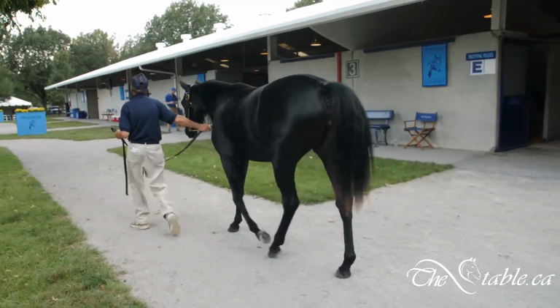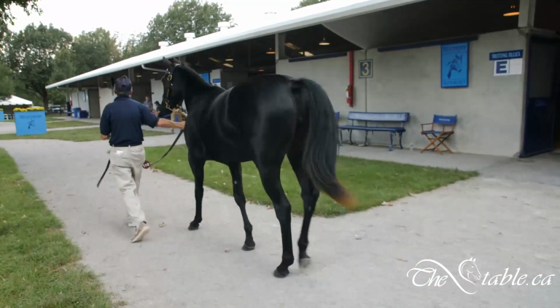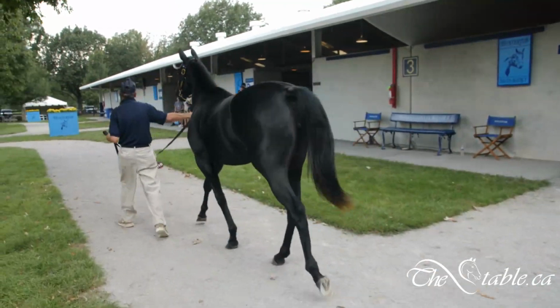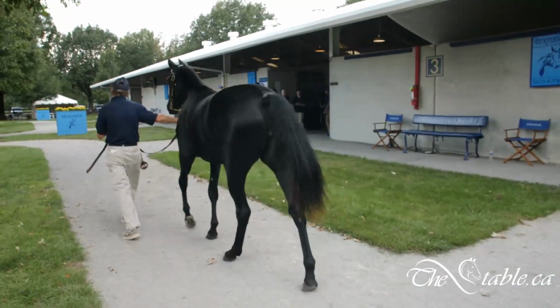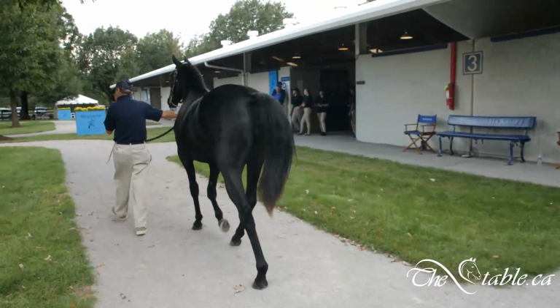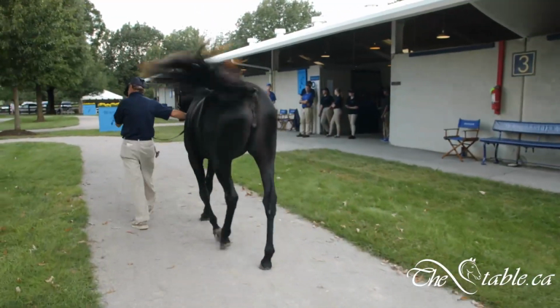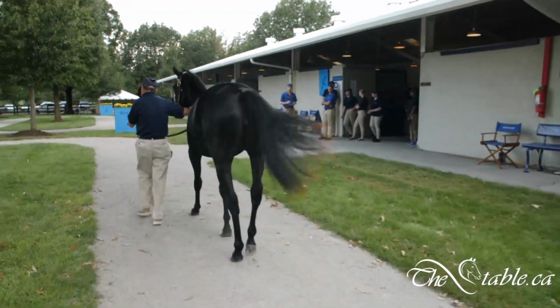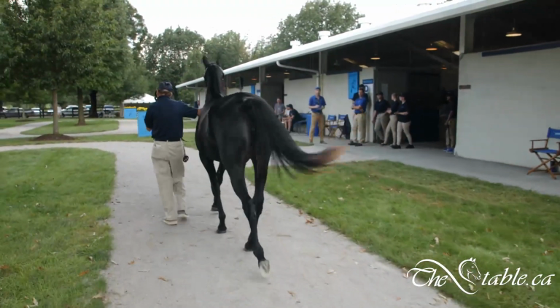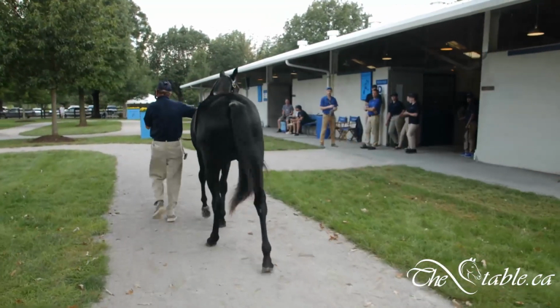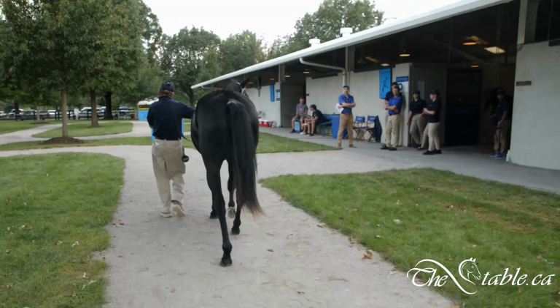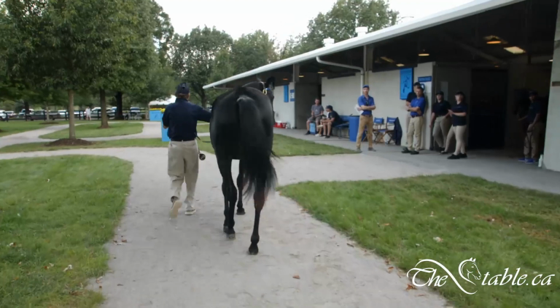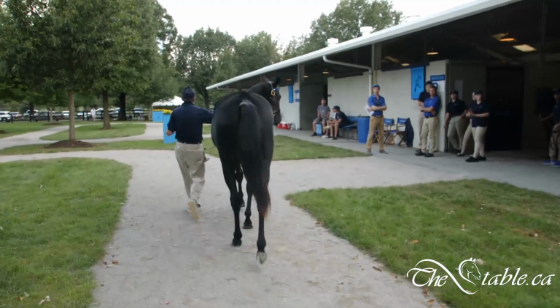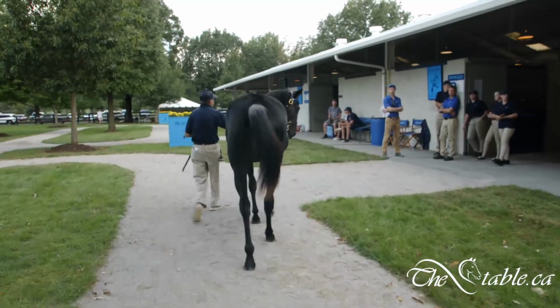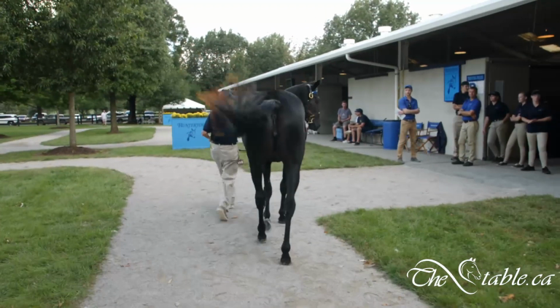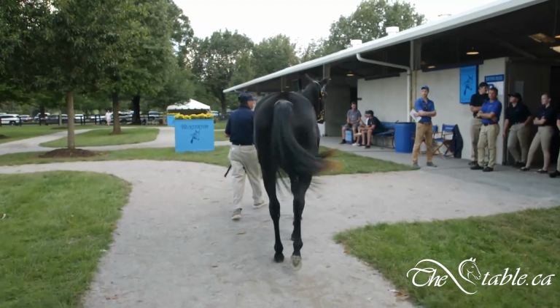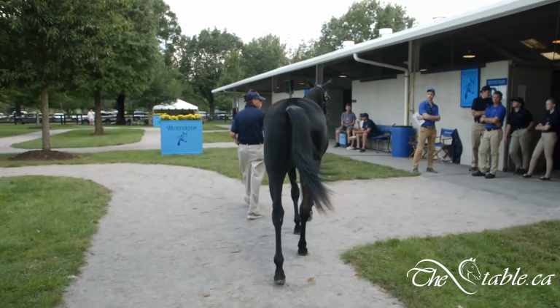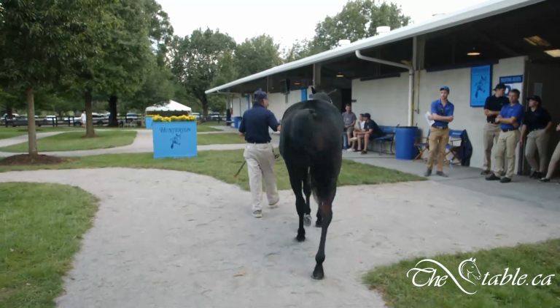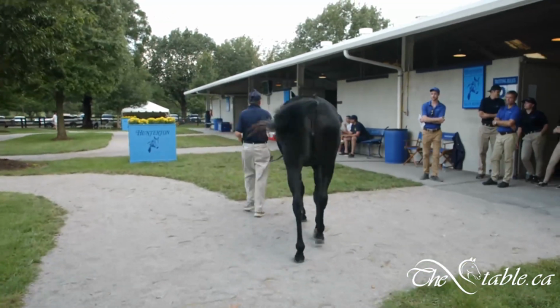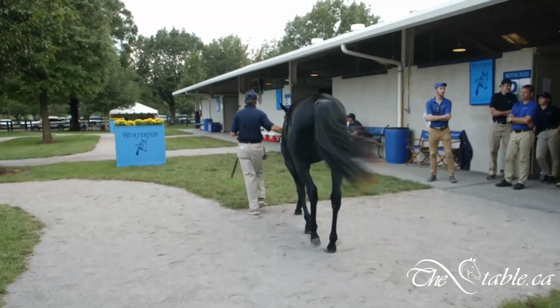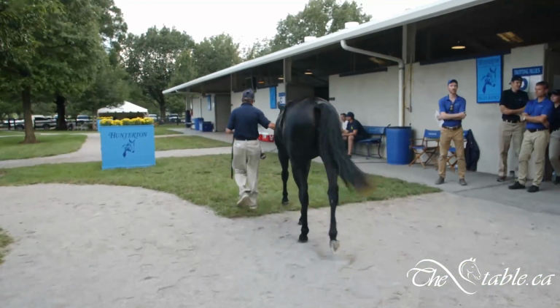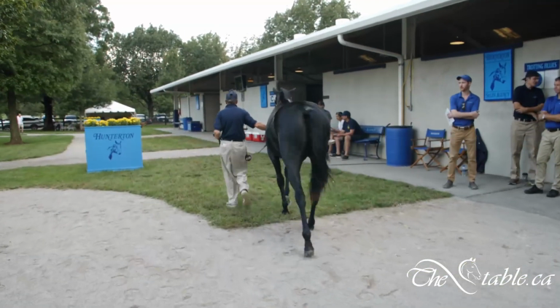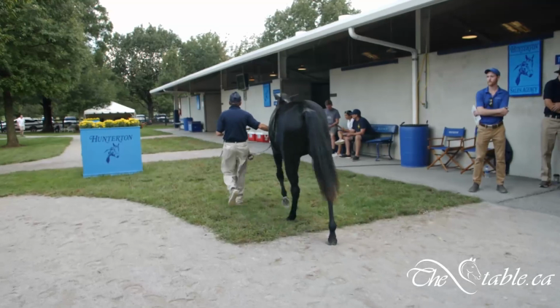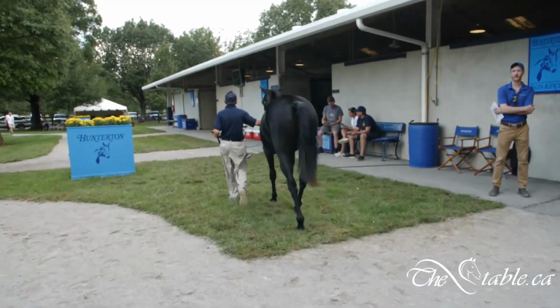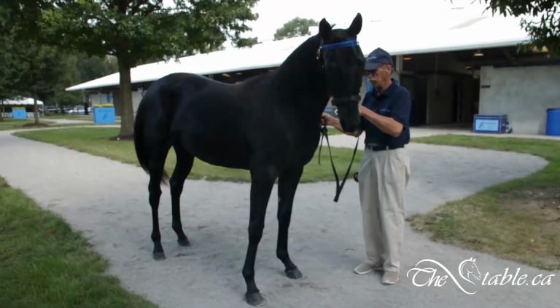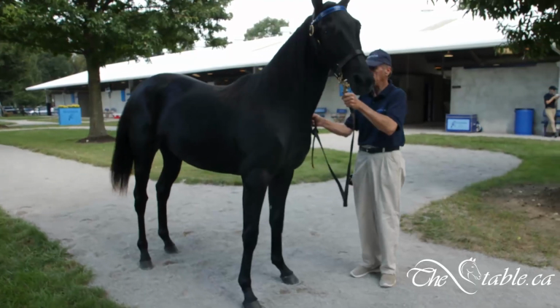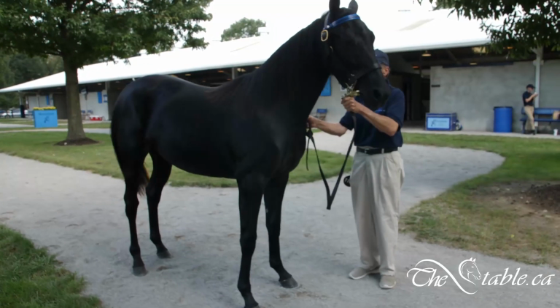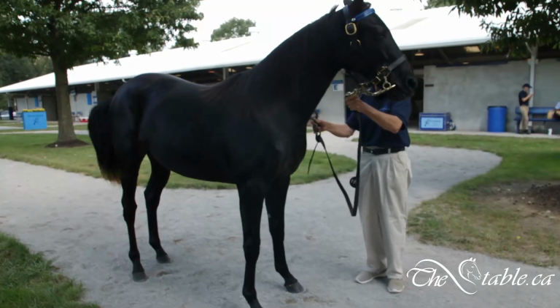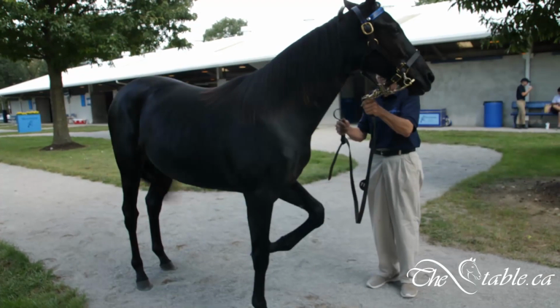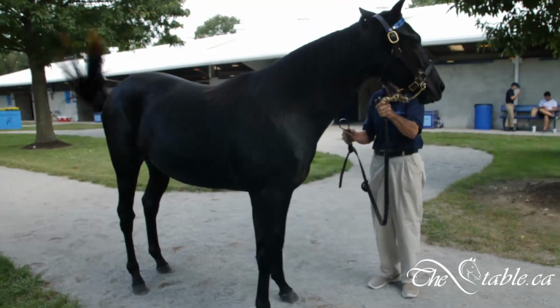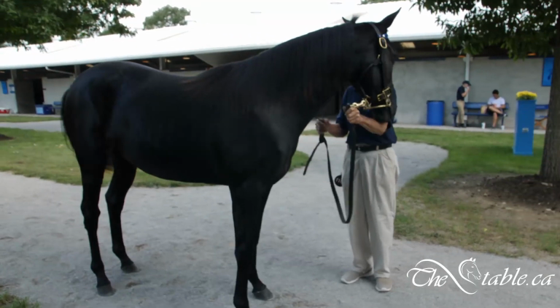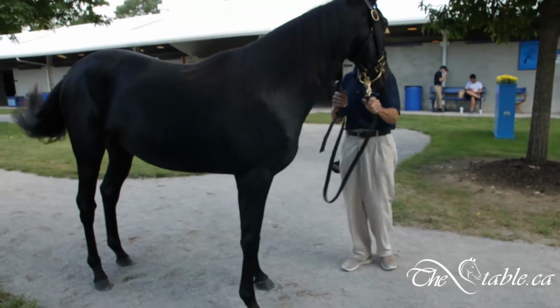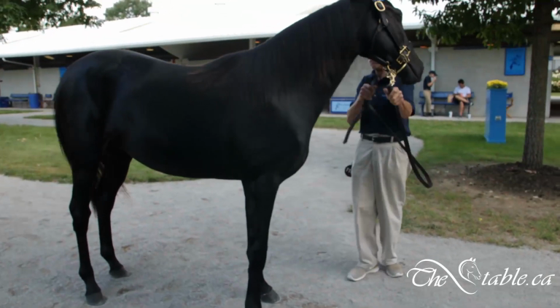A little bit frail, but looks like a real, real nice horse. She stands good up front. She has a decent set of feet on her. She's not turned in or turned out on her knees. And although she's a little bit small, she's very, very well bred.